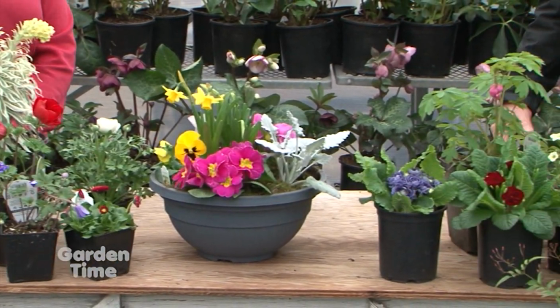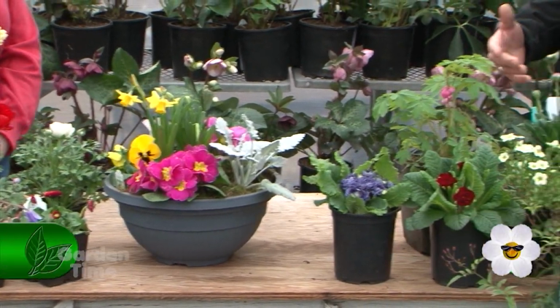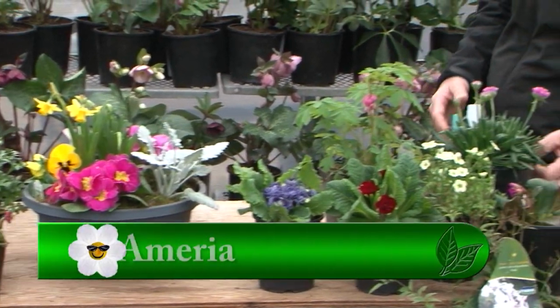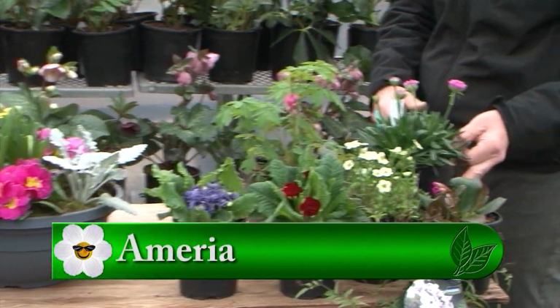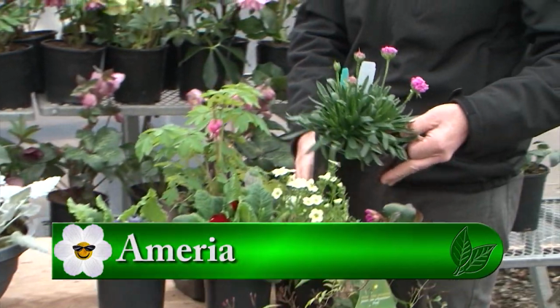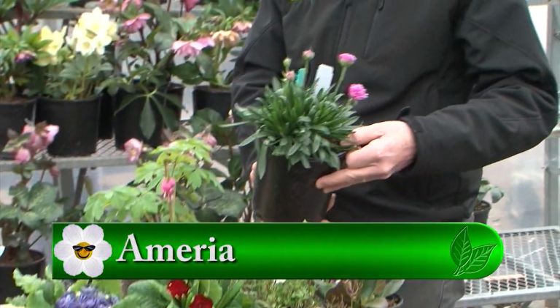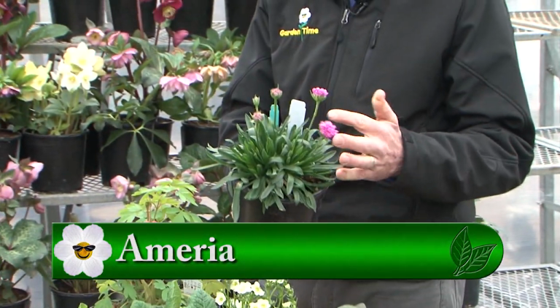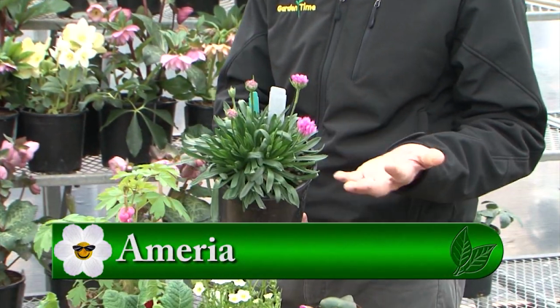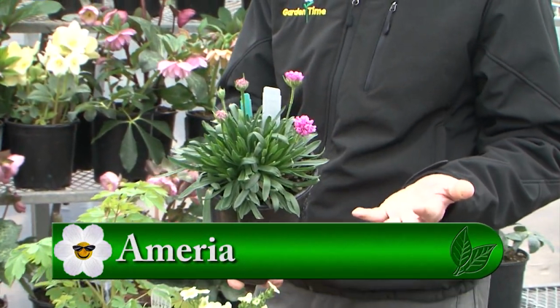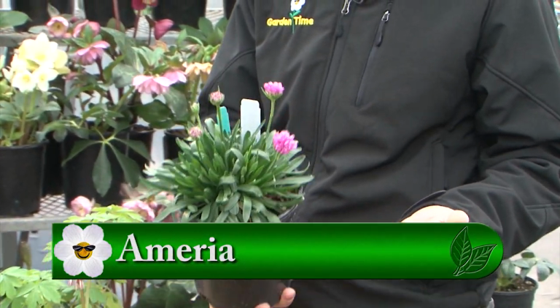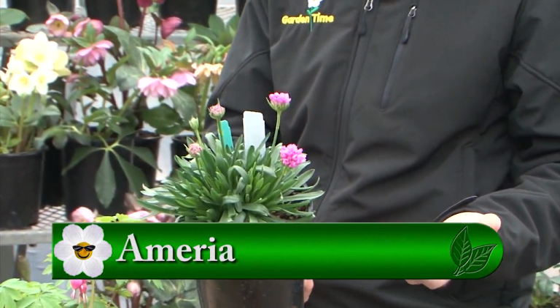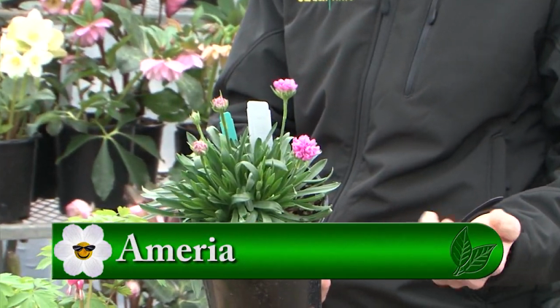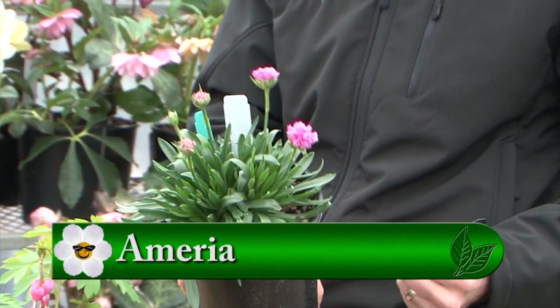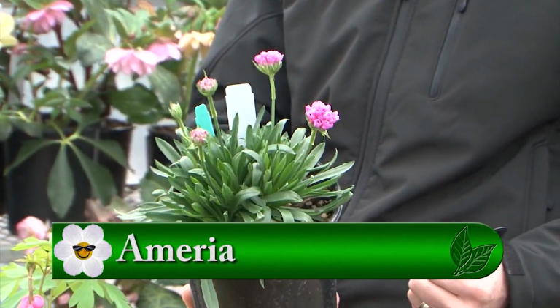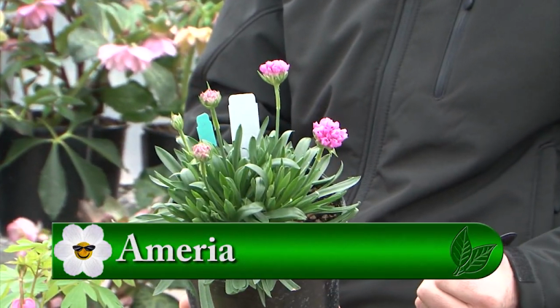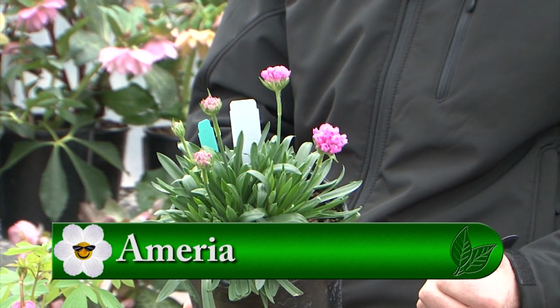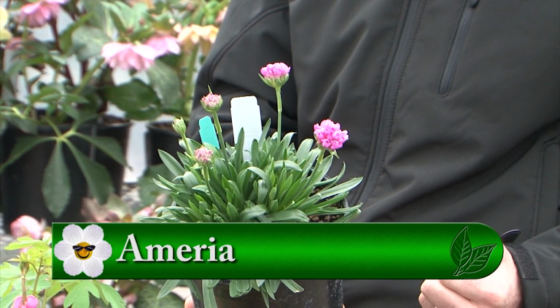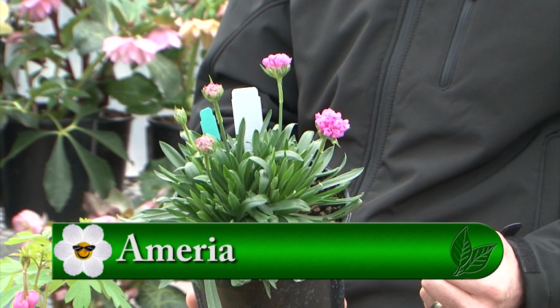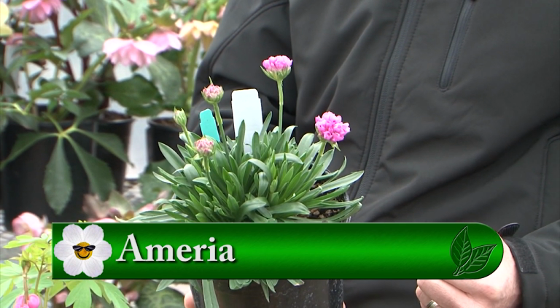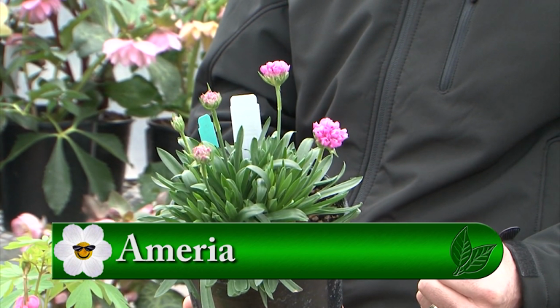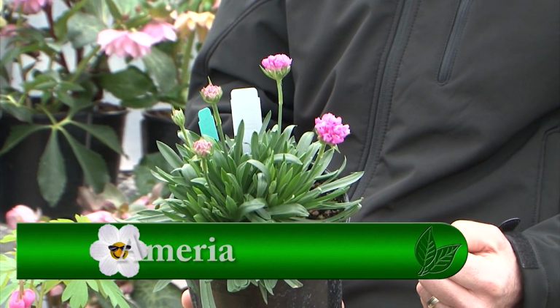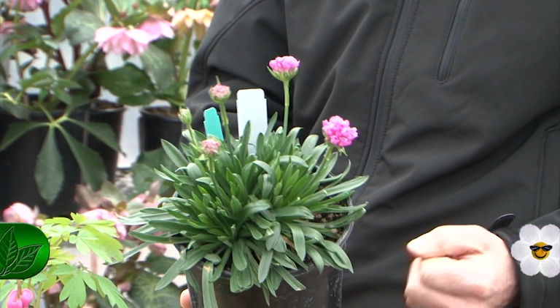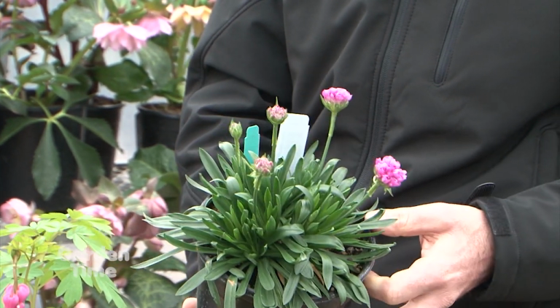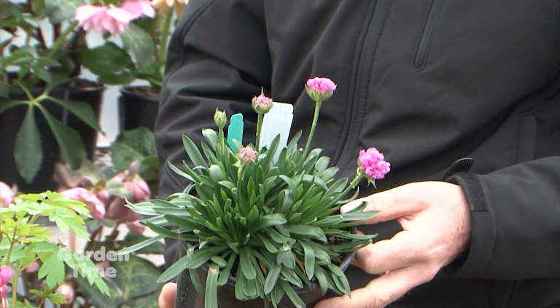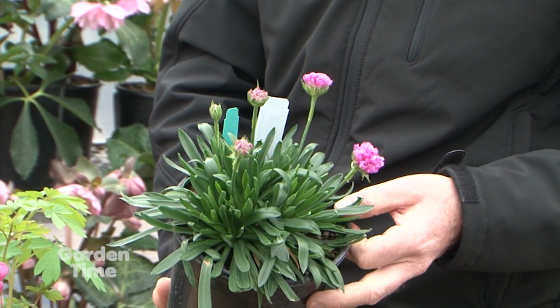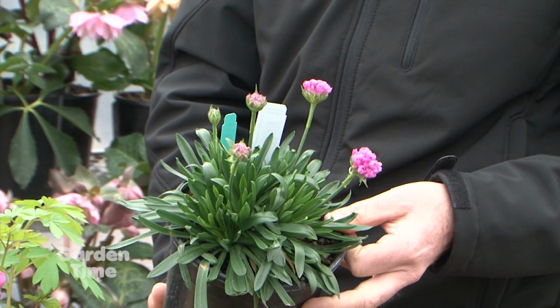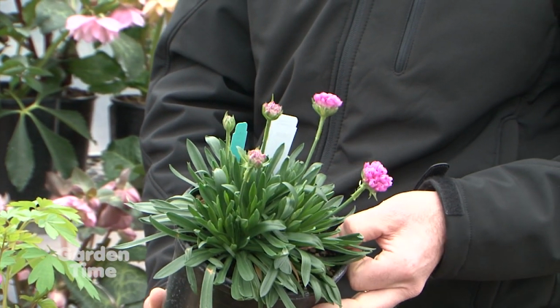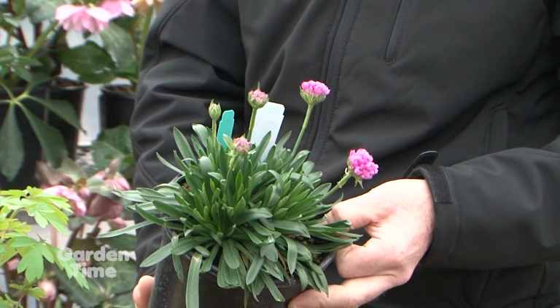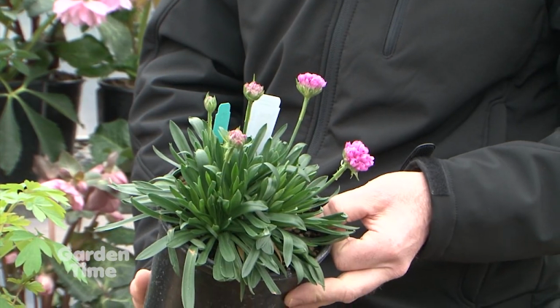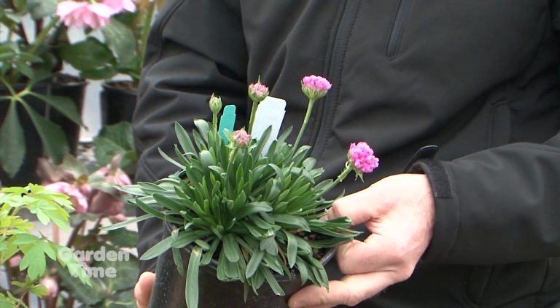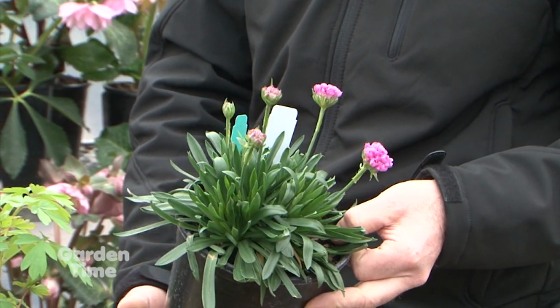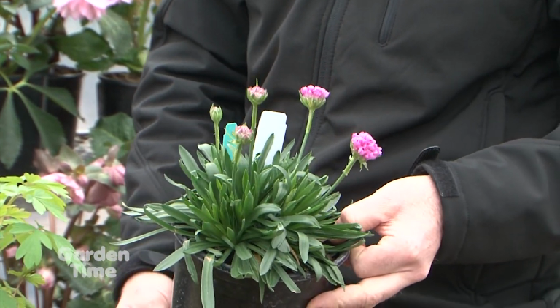Coming down here, you look at some of these armeria areas that are just getting ready to start bursting, and those are going to bloom for quite some time — we're talking probably into about June. So if you can get some early color now and get it to last that long, that's bonus.